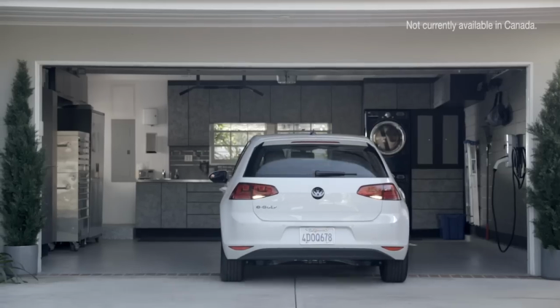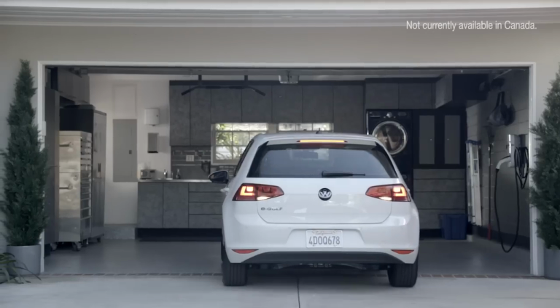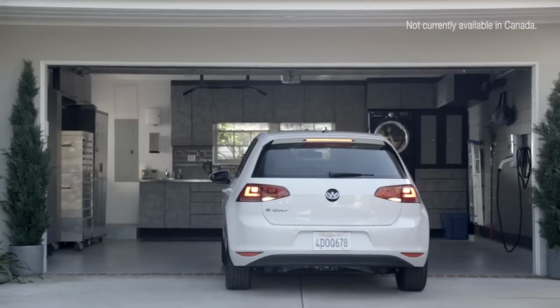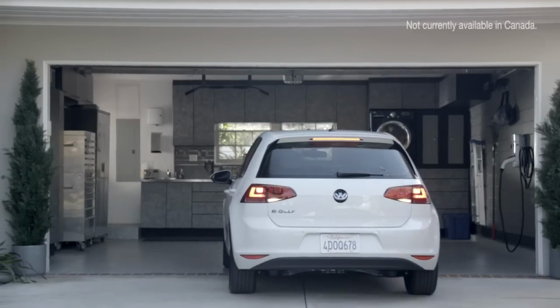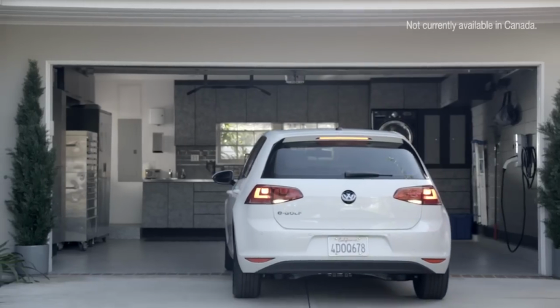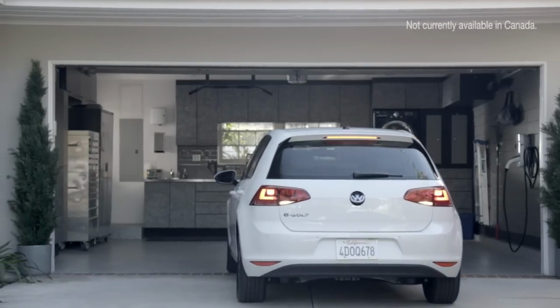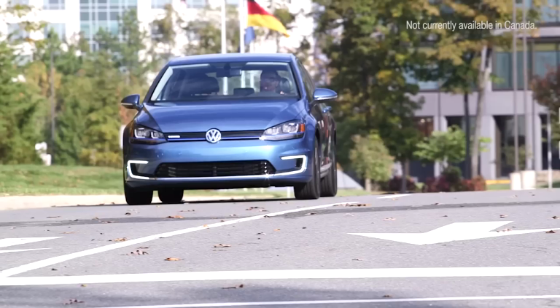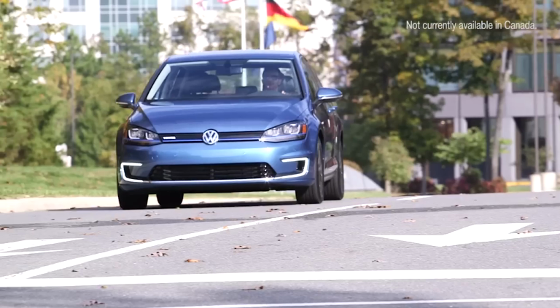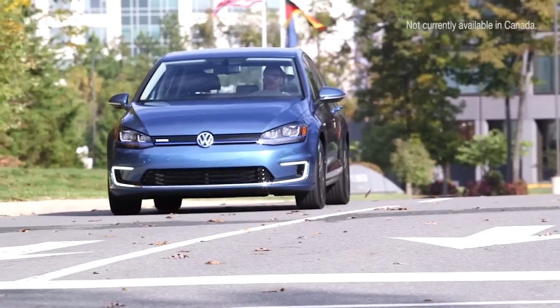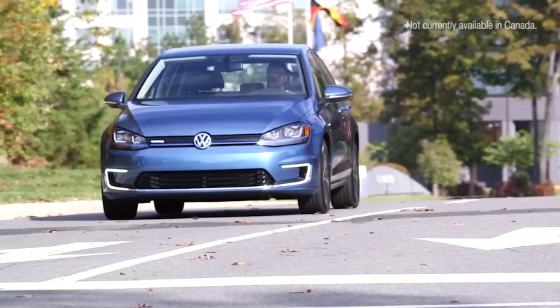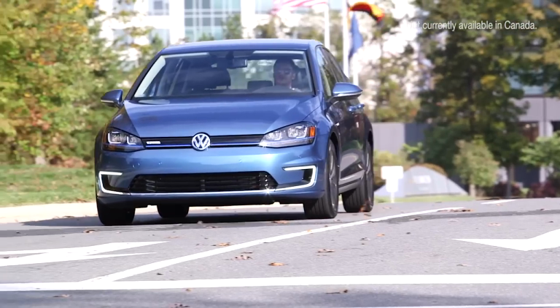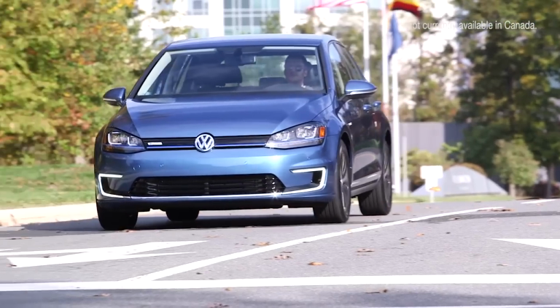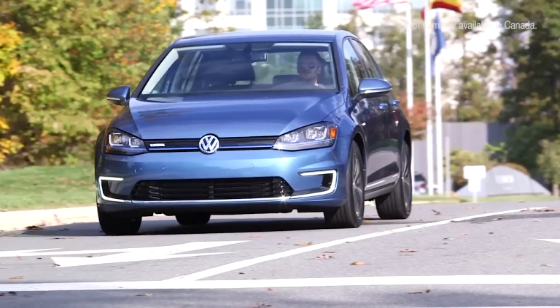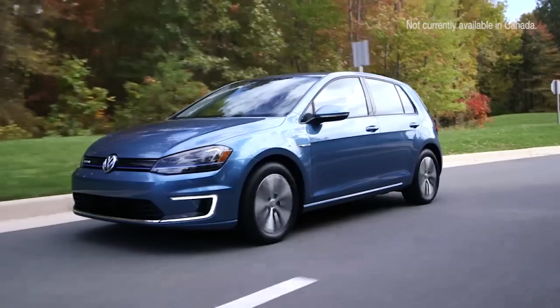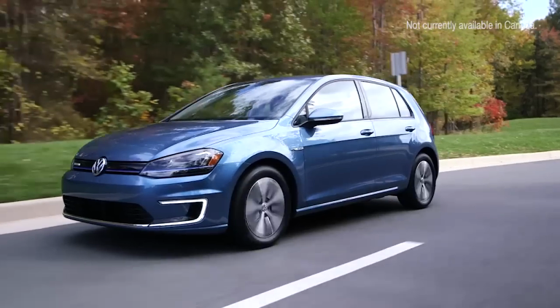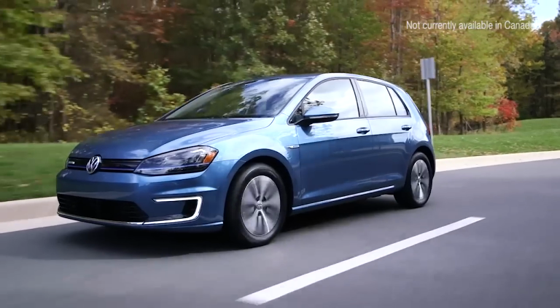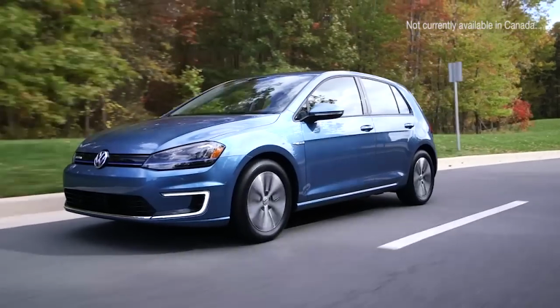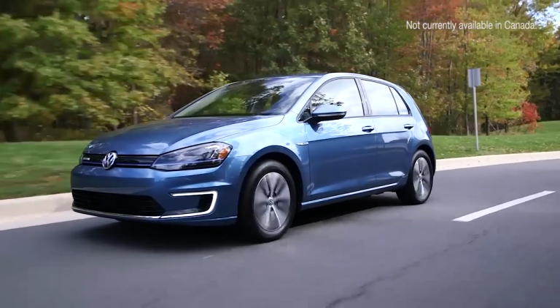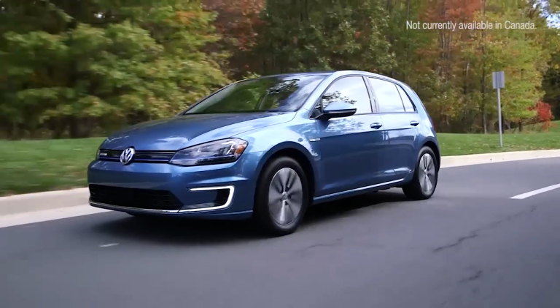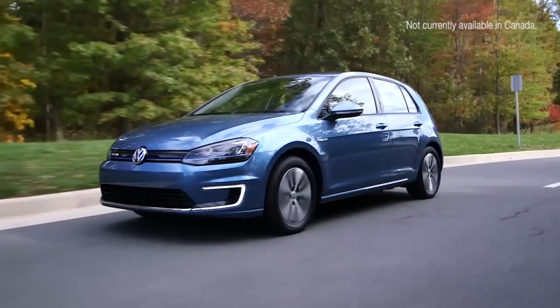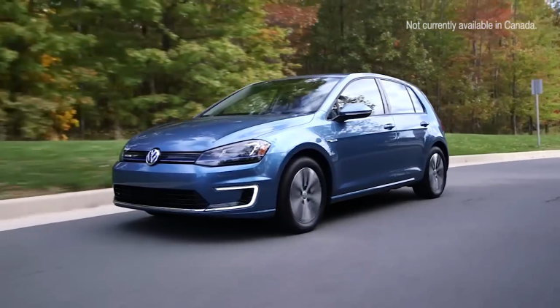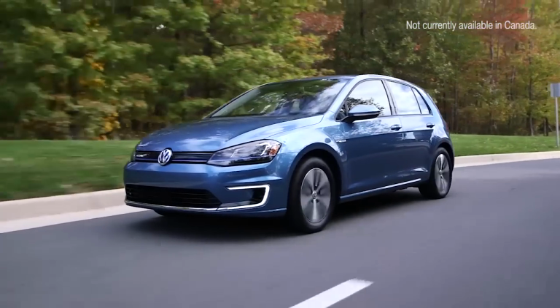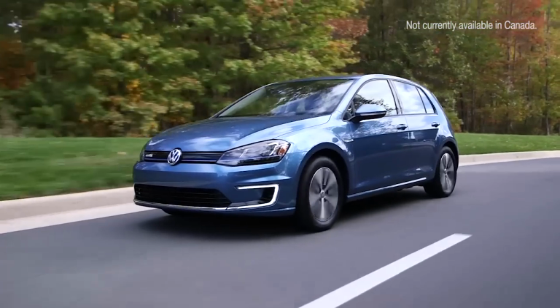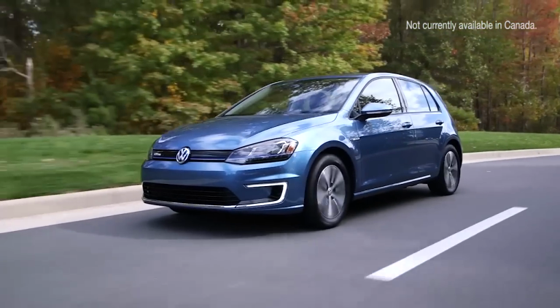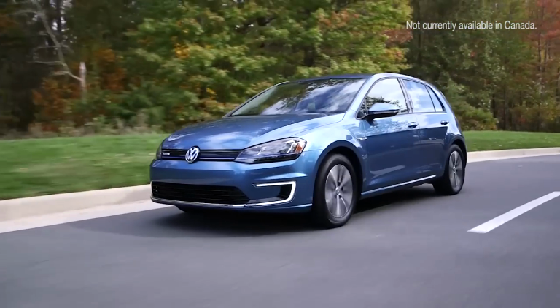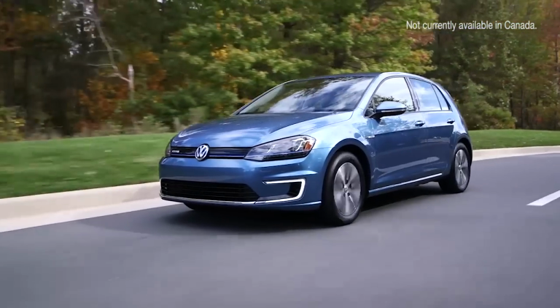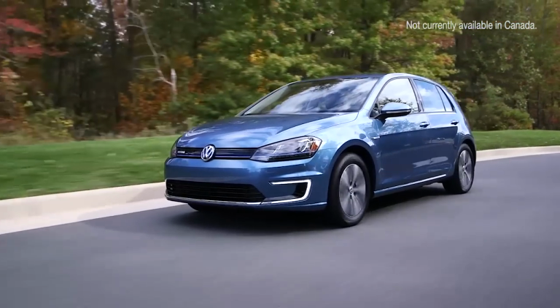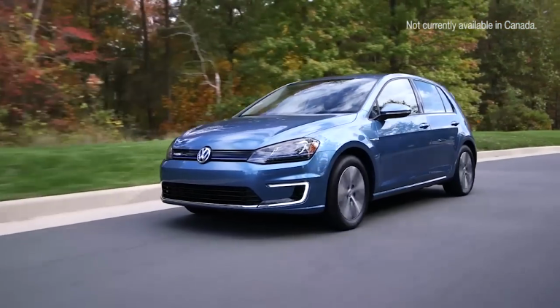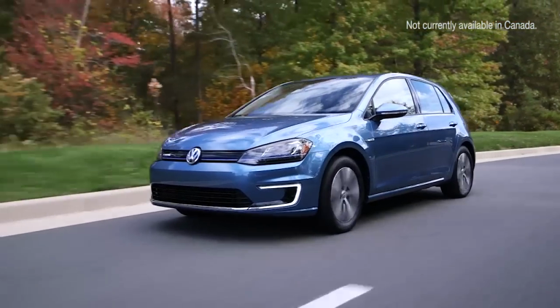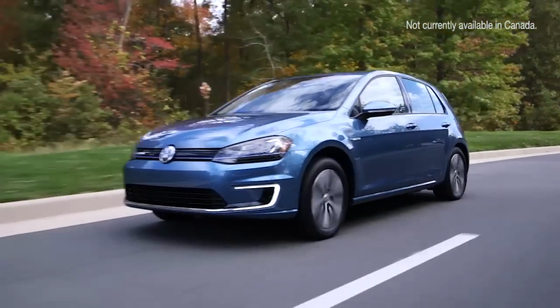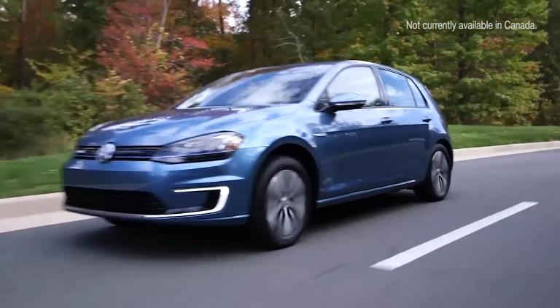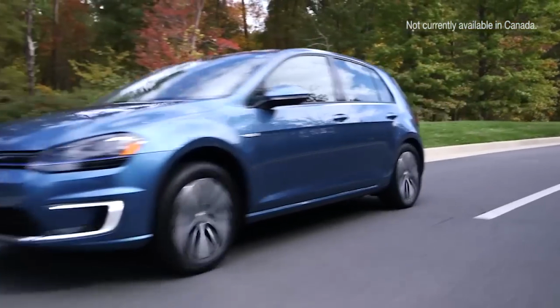Whether you charge at home, at work, or wherever your travel takes you, the e-Golf has a complete suite of options to keep you going.